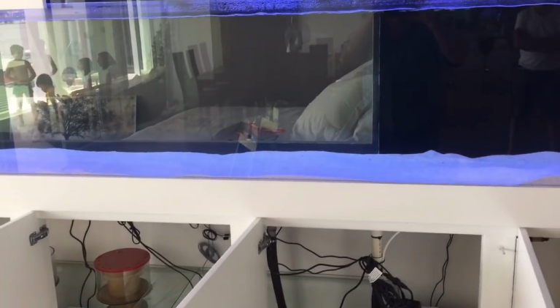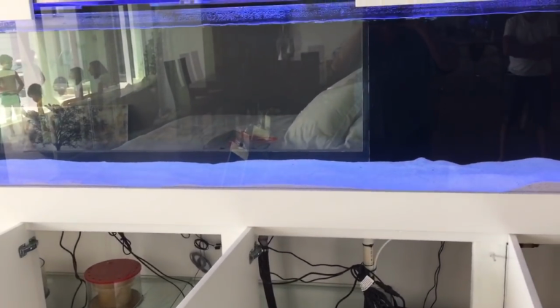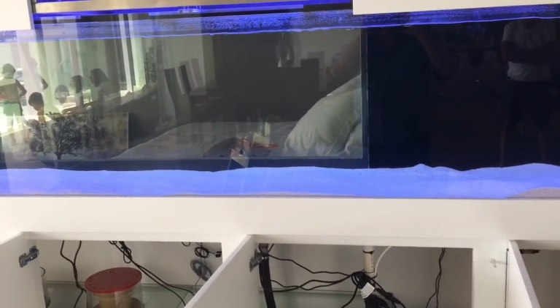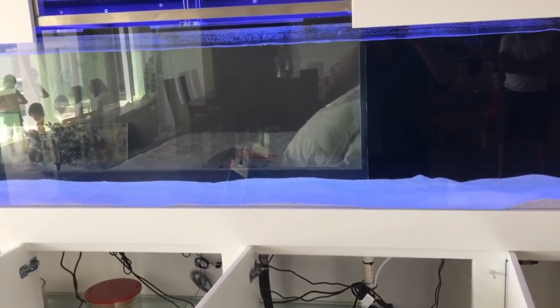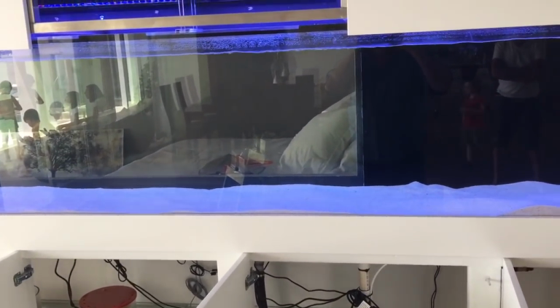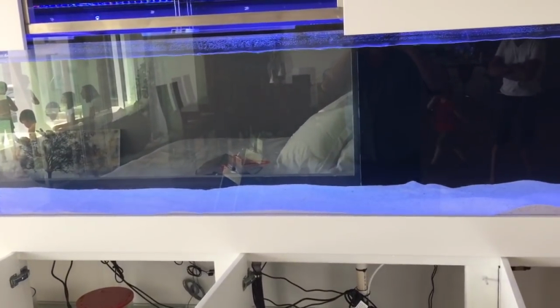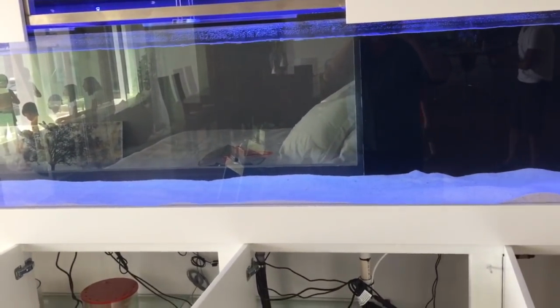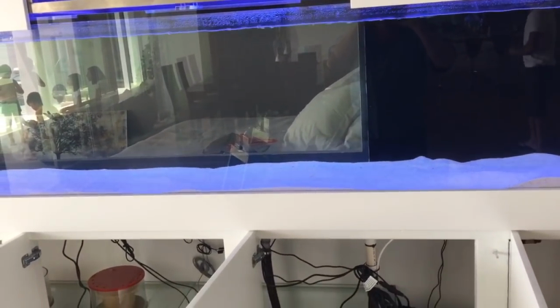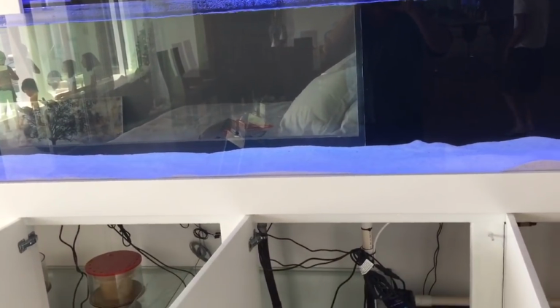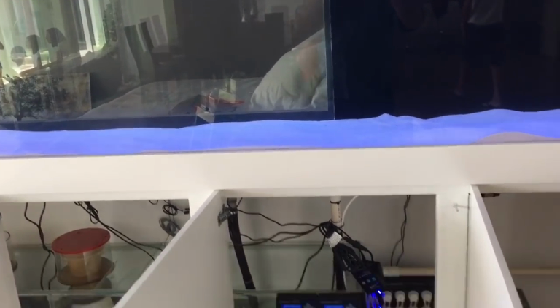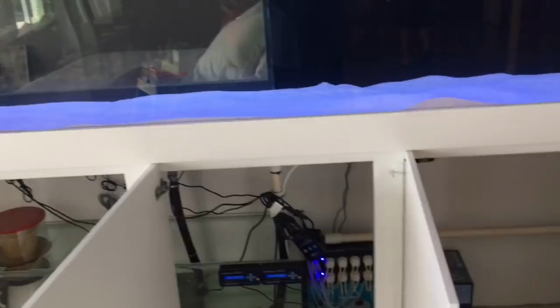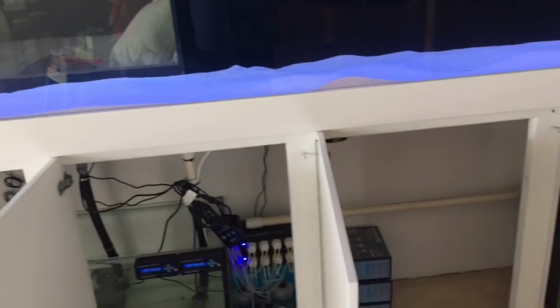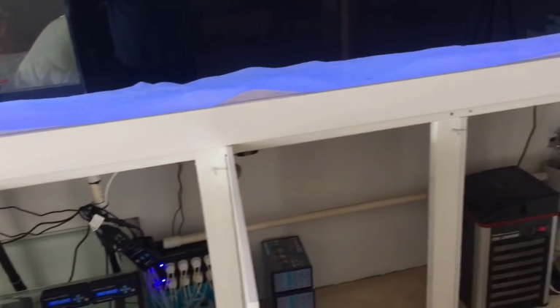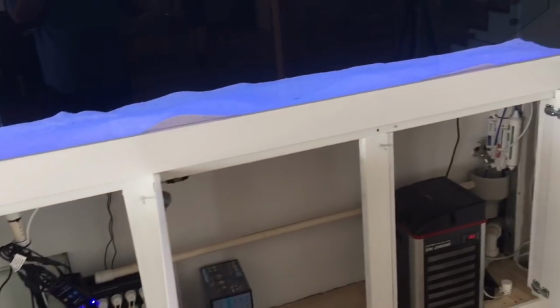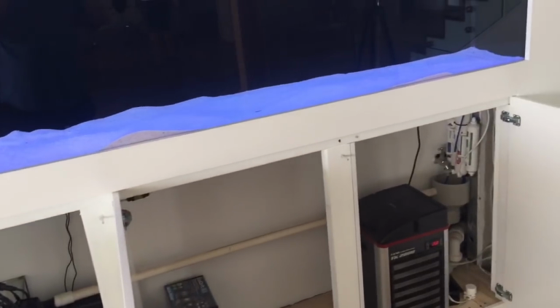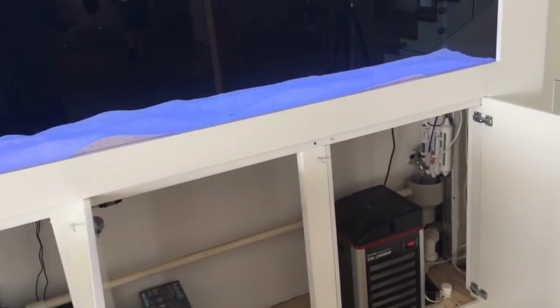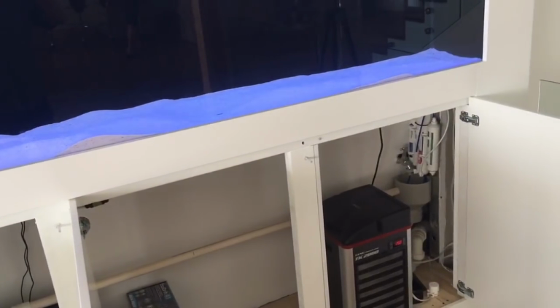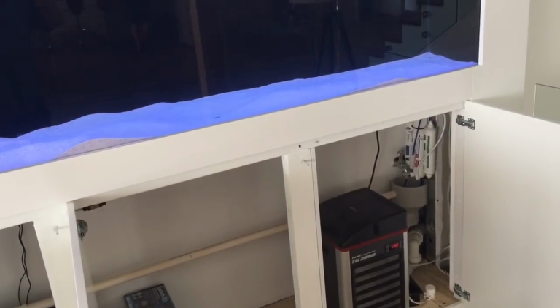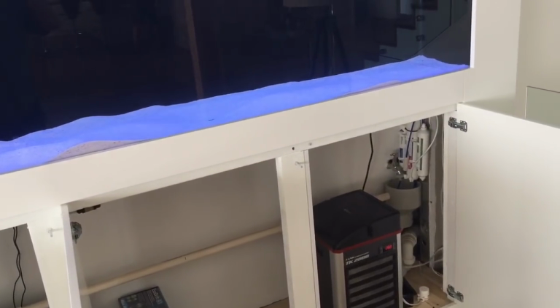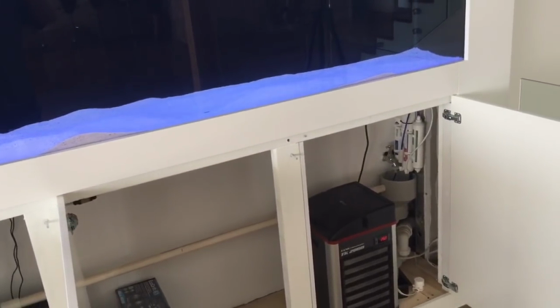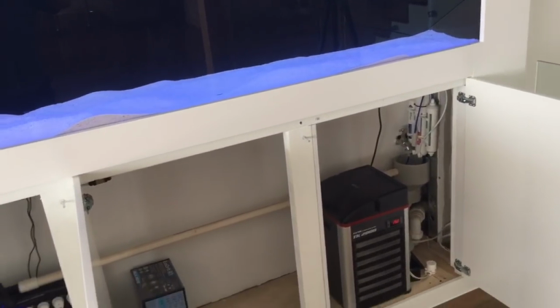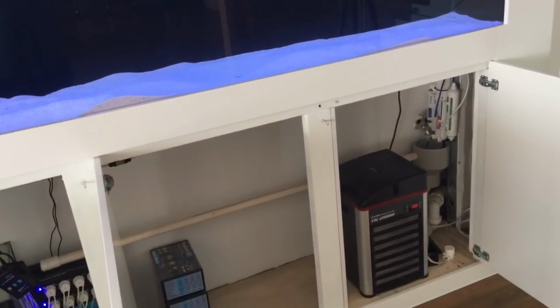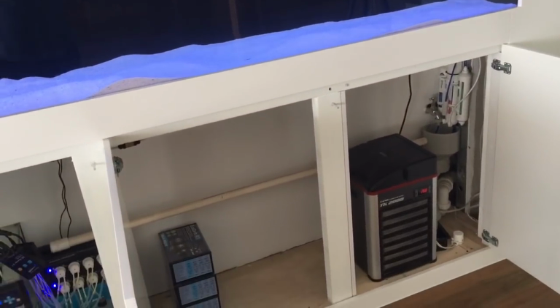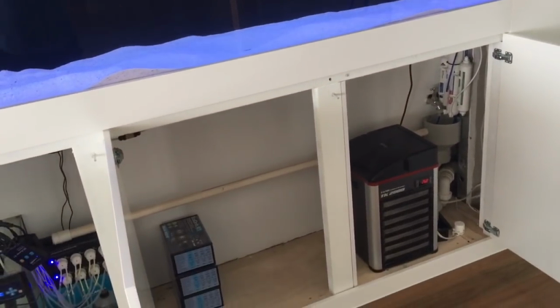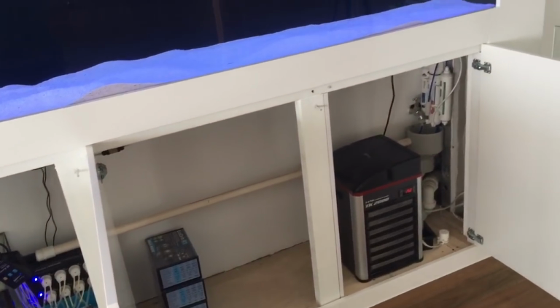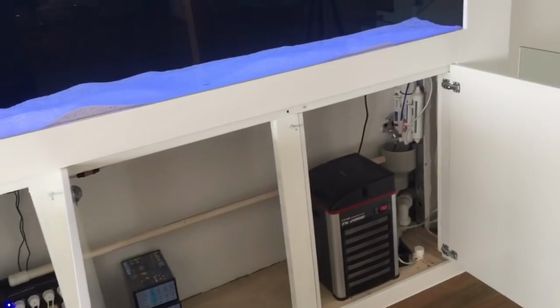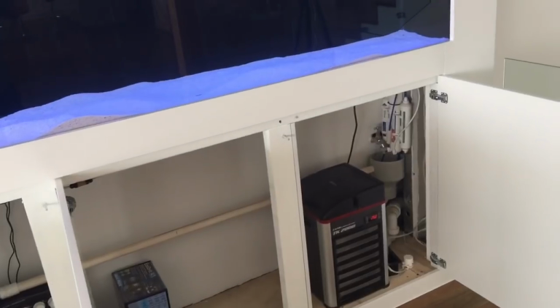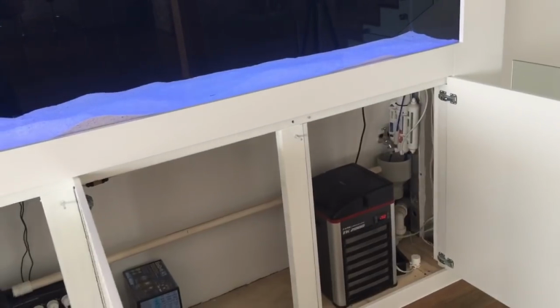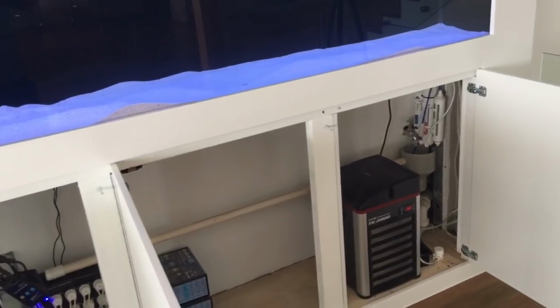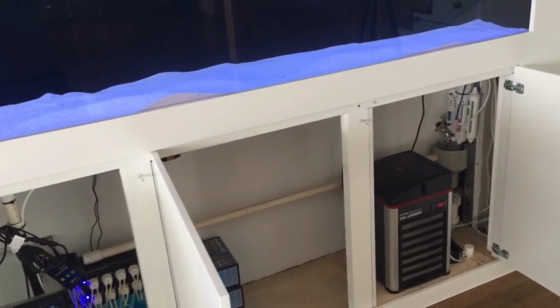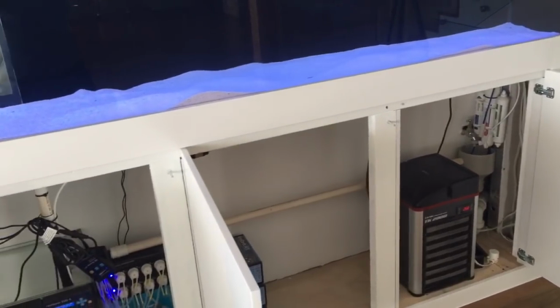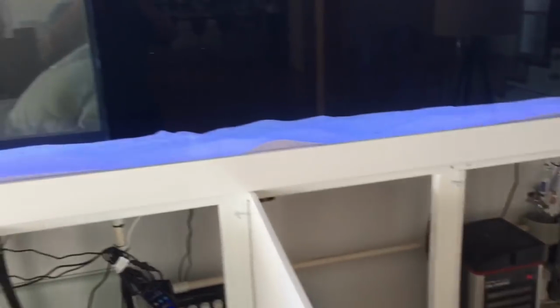In a normal tank you'd have to remove saltwater and then put fresh water in, whereas with this system you just remove the saltwater because it puts the fresh water in itself. Very cool.